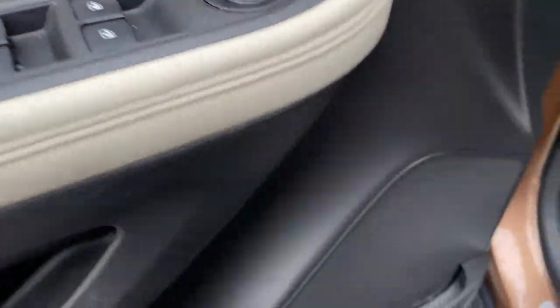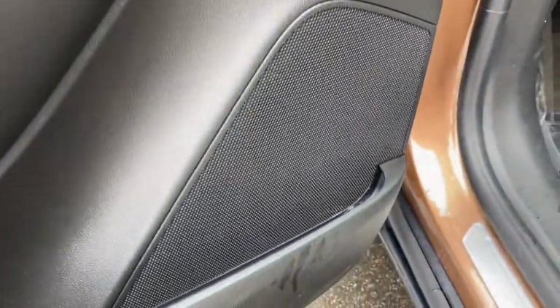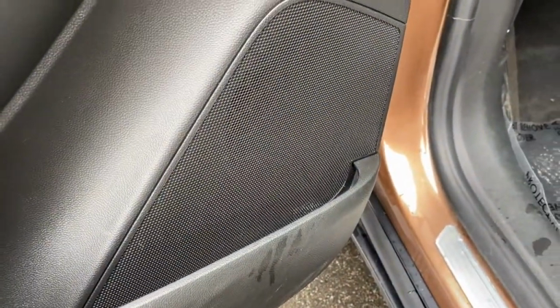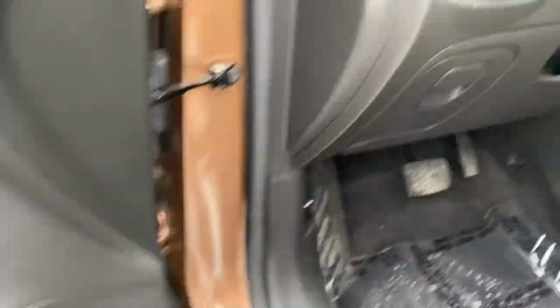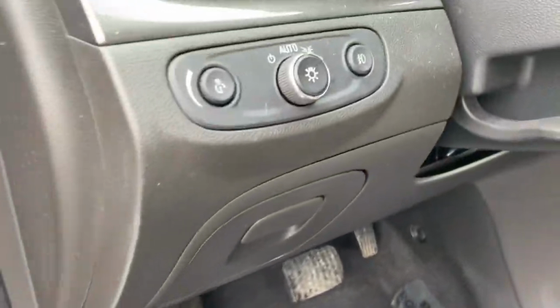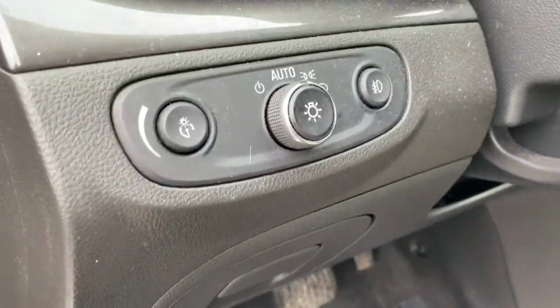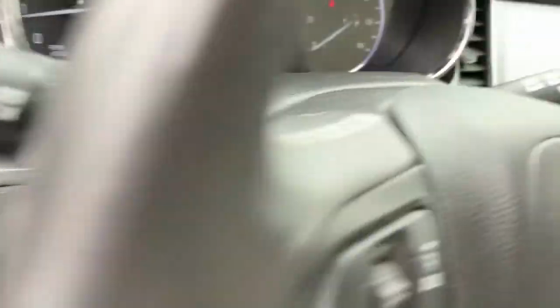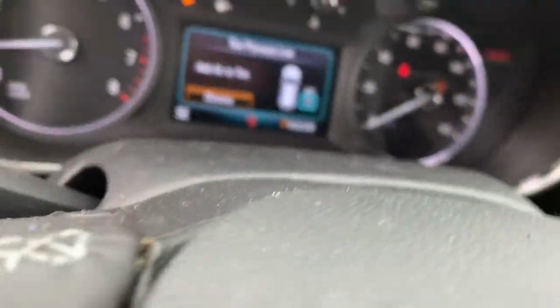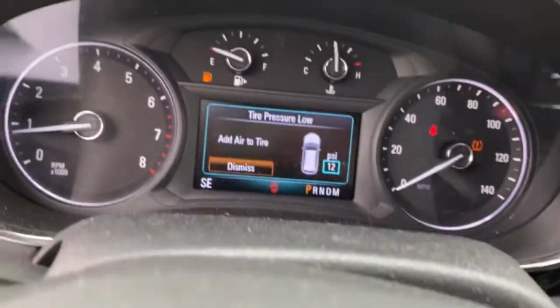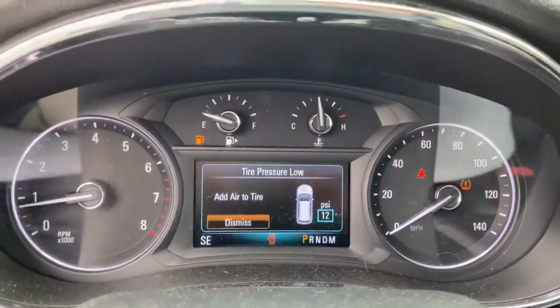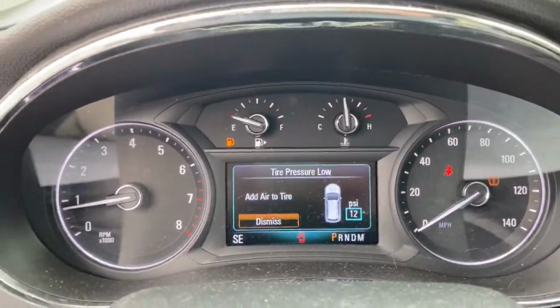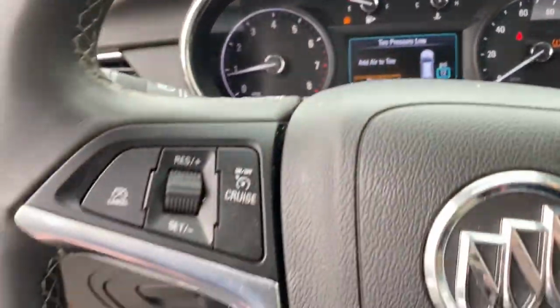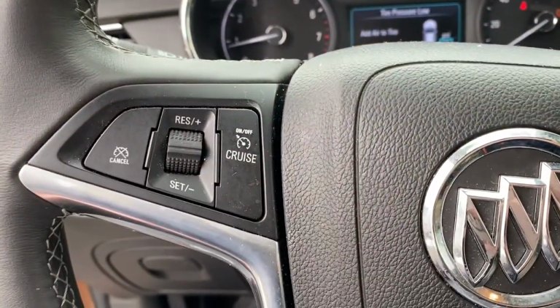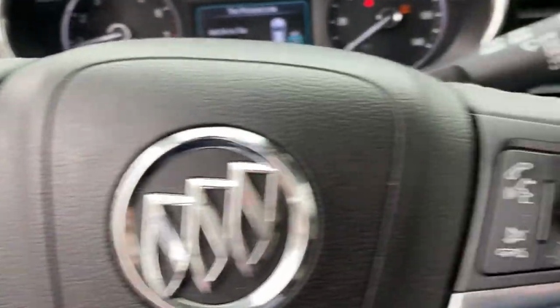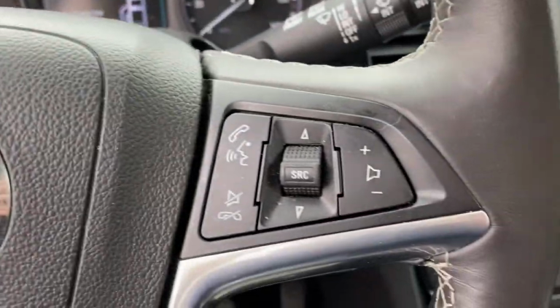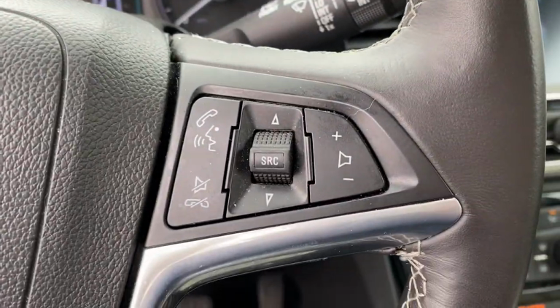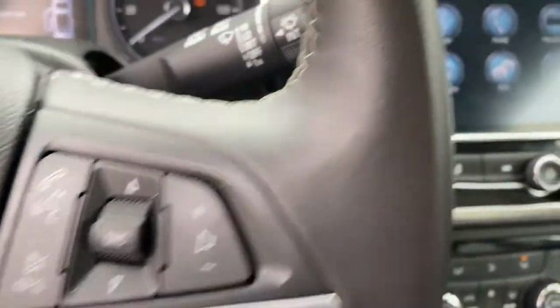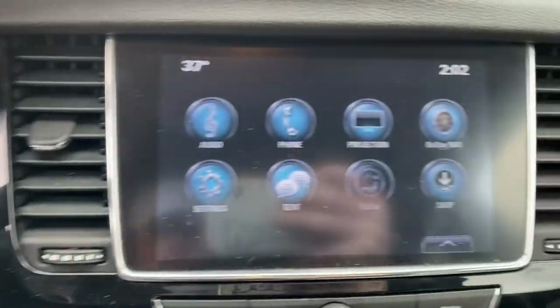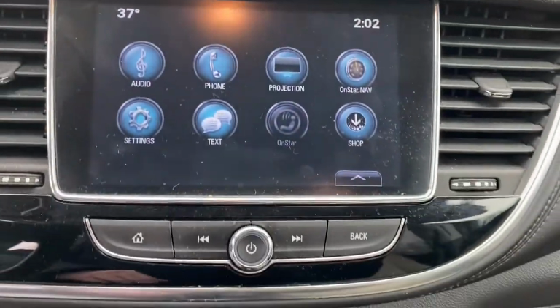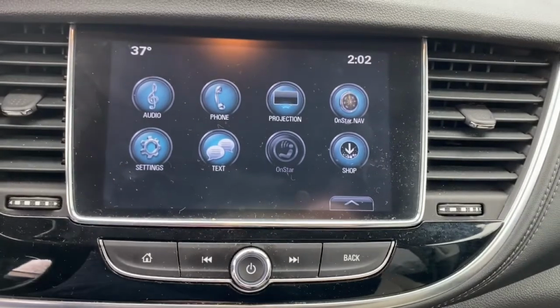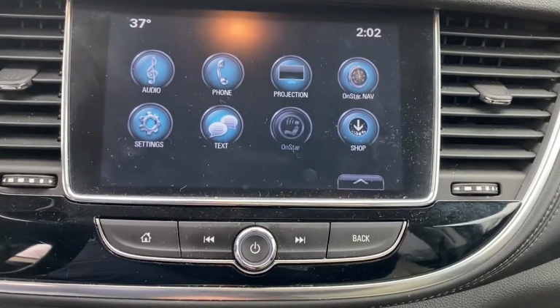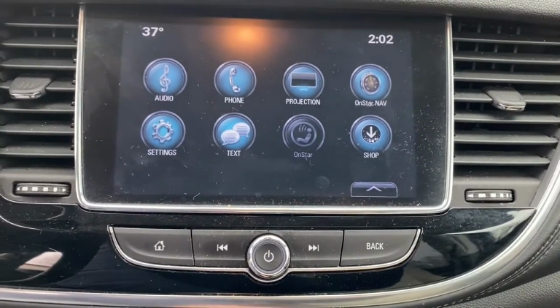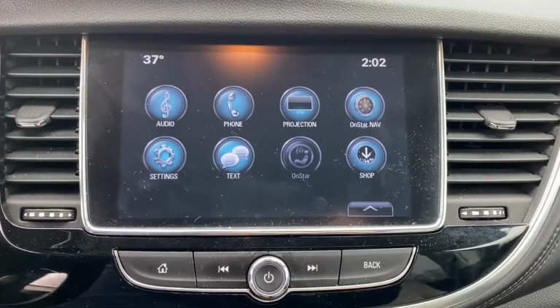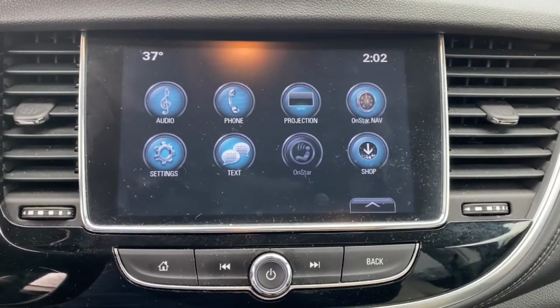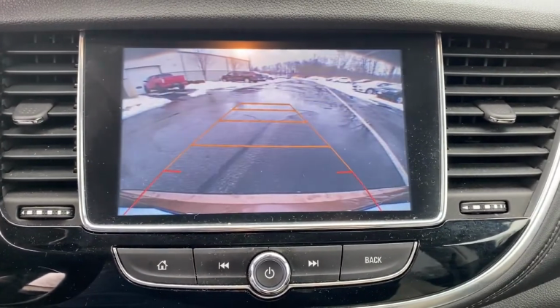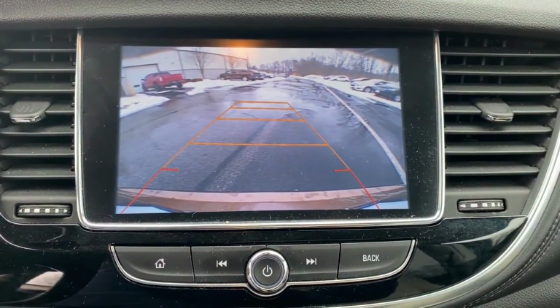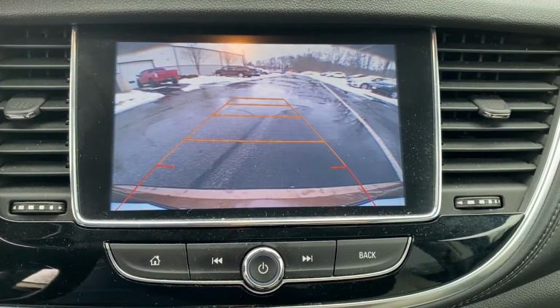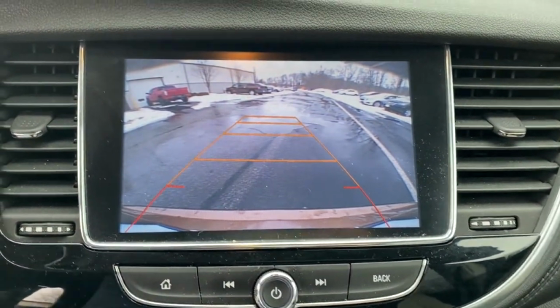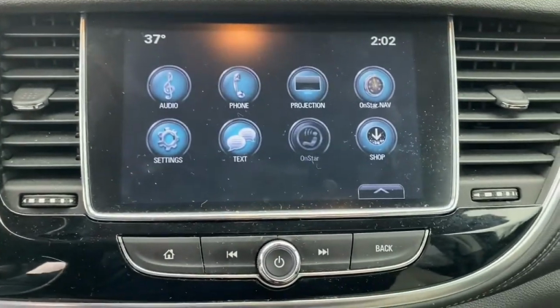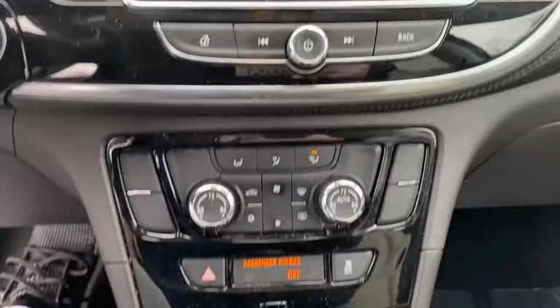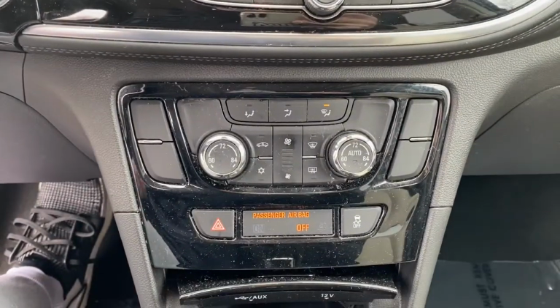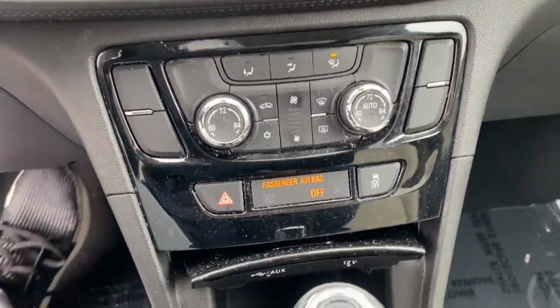These are just some of the great options this vehicle comes with: All-Wheel Drive, Keyless Entry, Satellite Radio, Fog Lamps, Keyless Start, Heated Mirrors, Remote Engine Start, Backup Camera, Wi-Fi Hotspot, Aluminum Wheels.